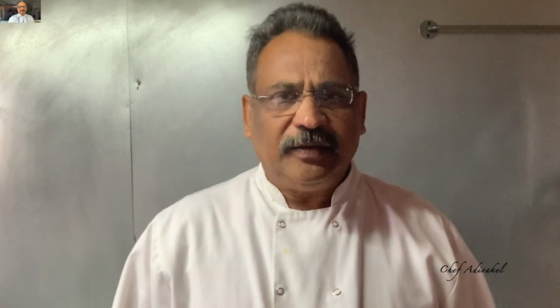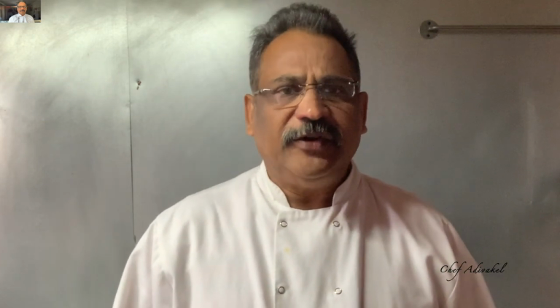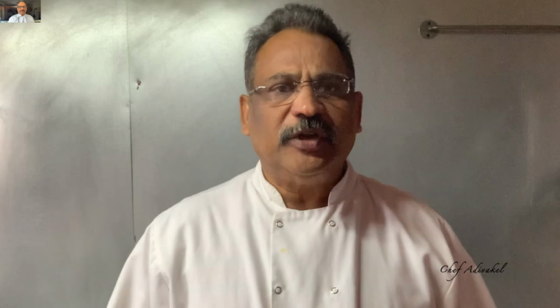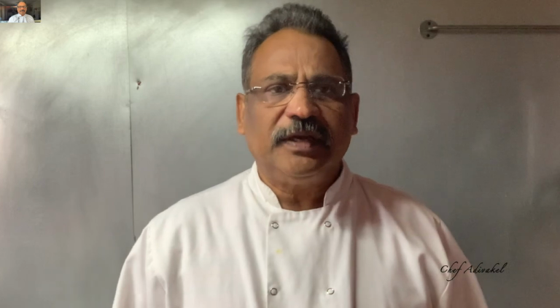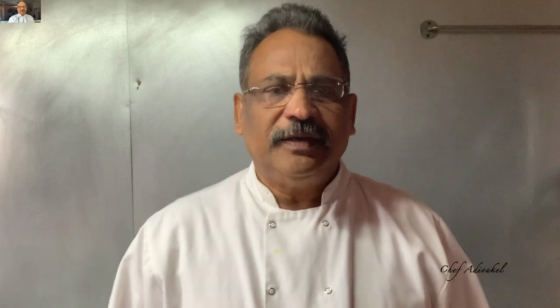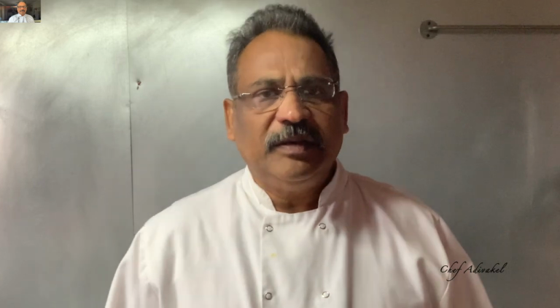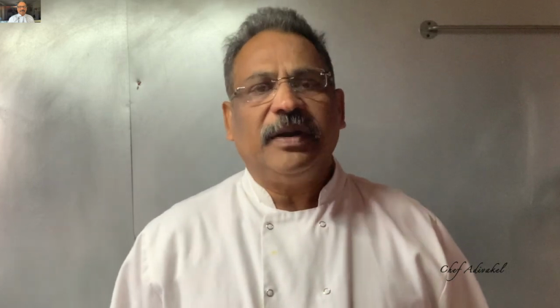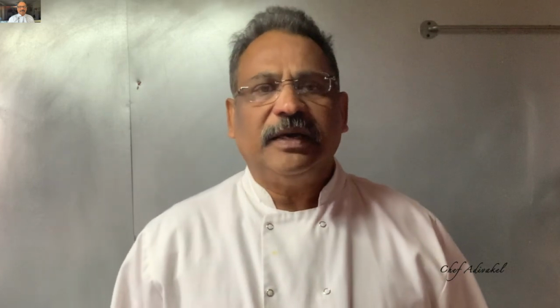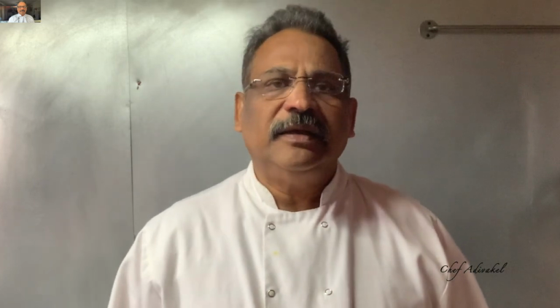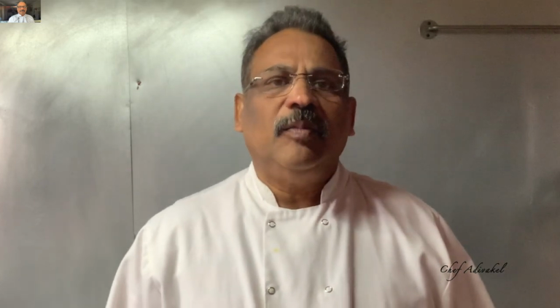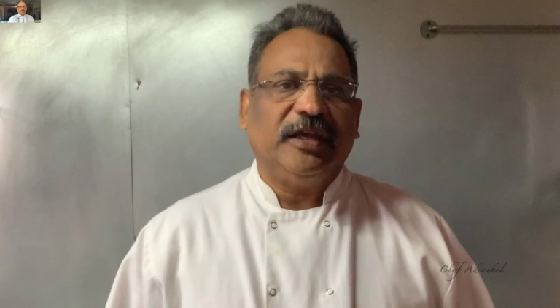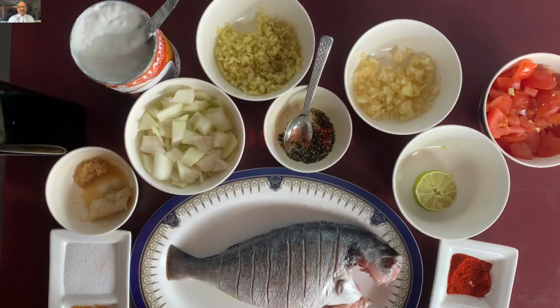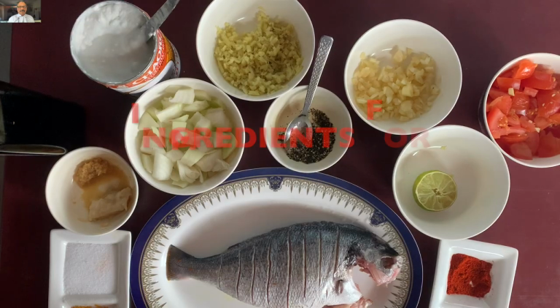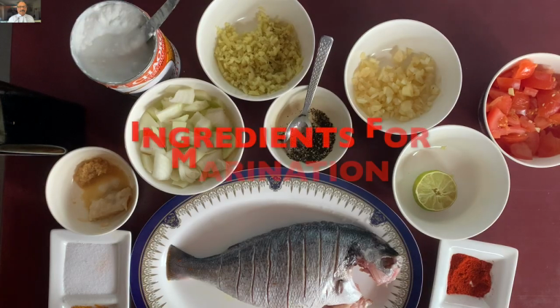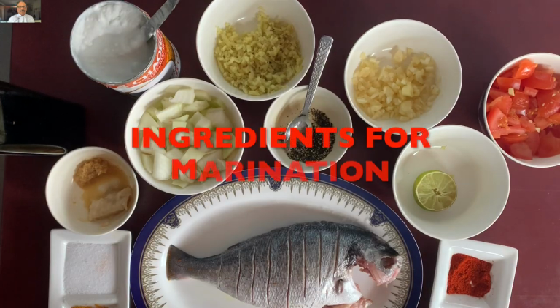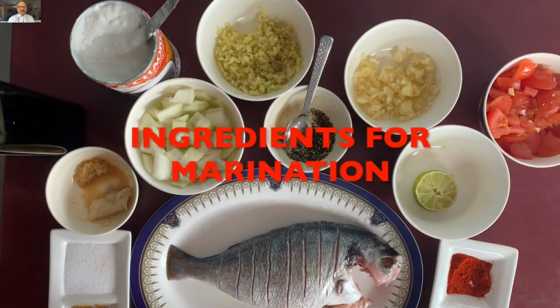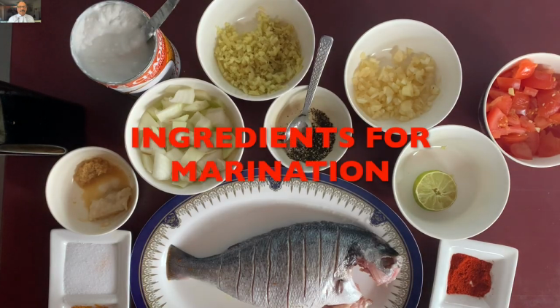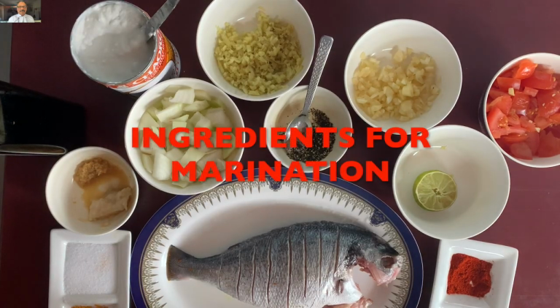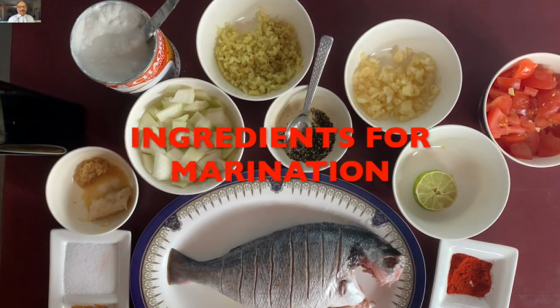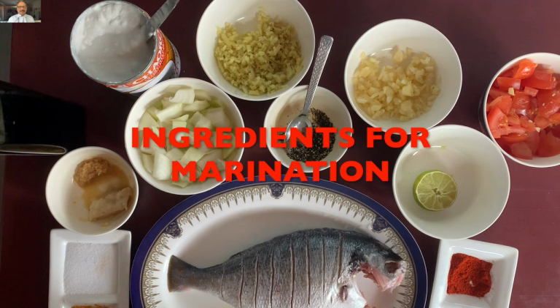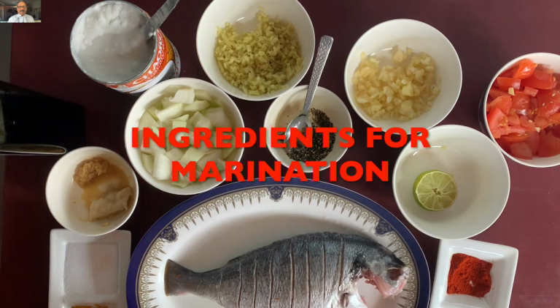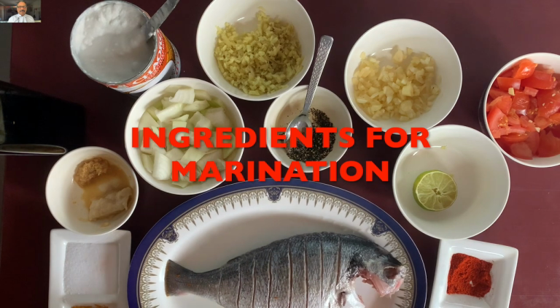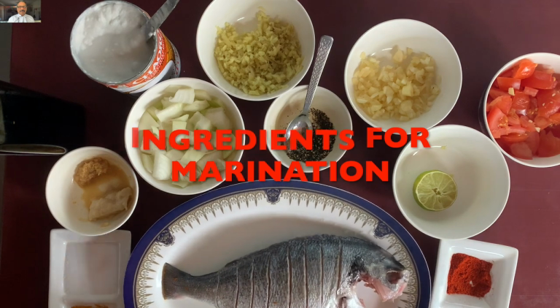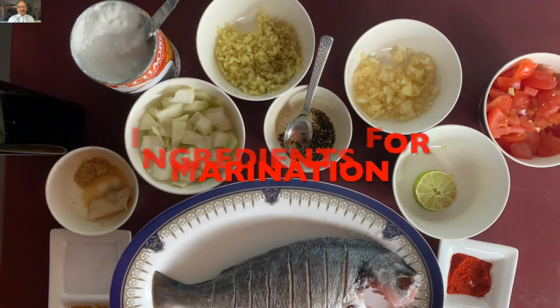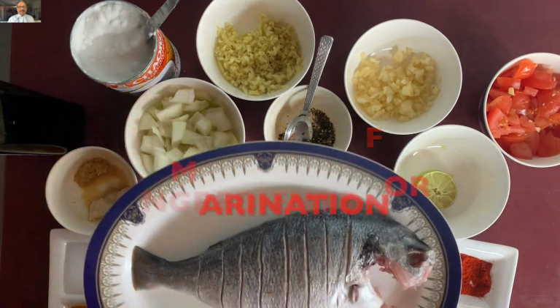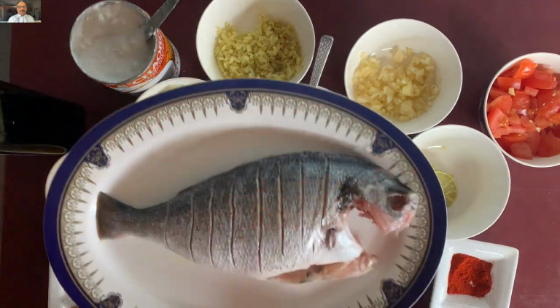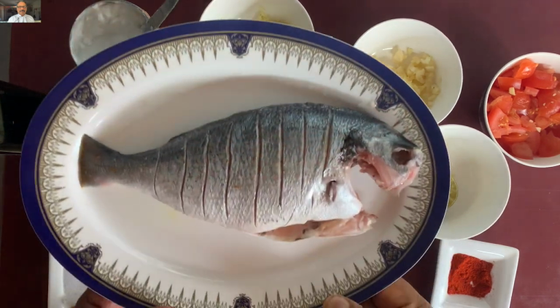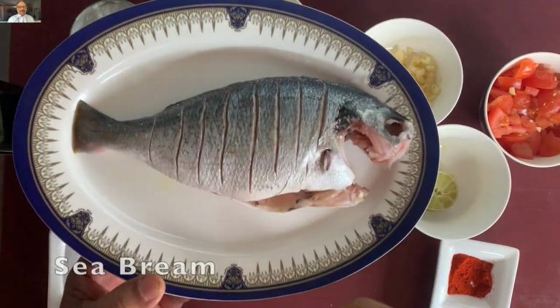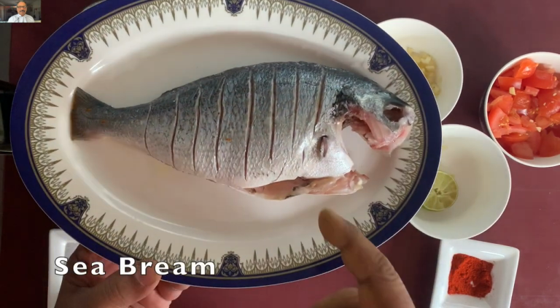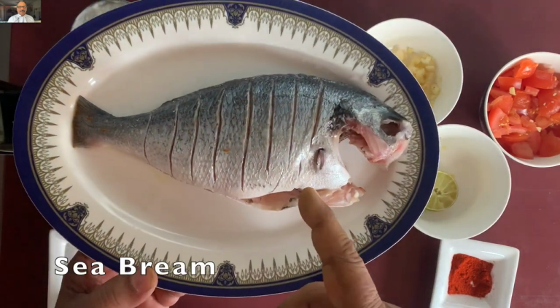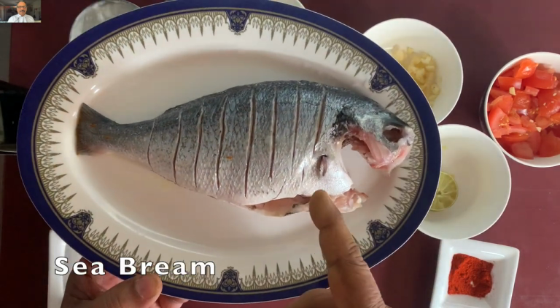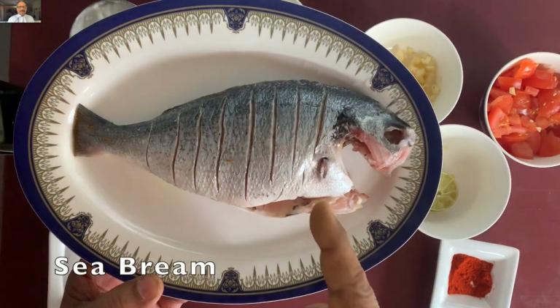The fish is a seed-breed fish. We are actually making a seed-breed fish. I am using a C-Brain fish.